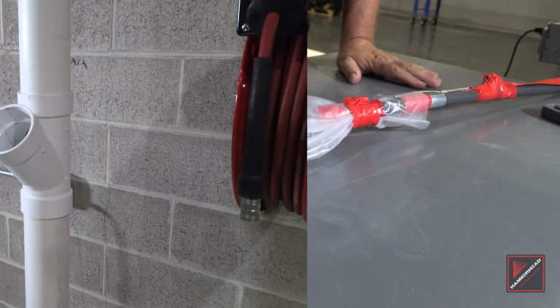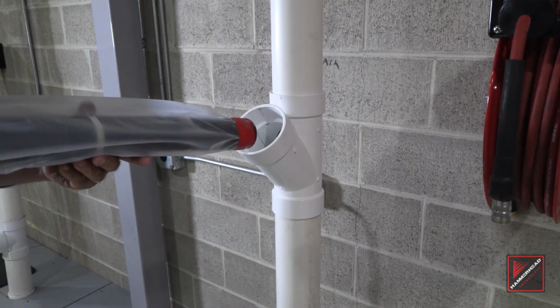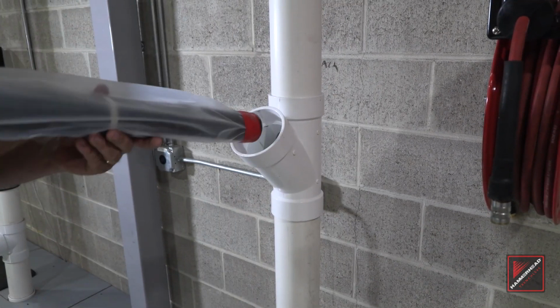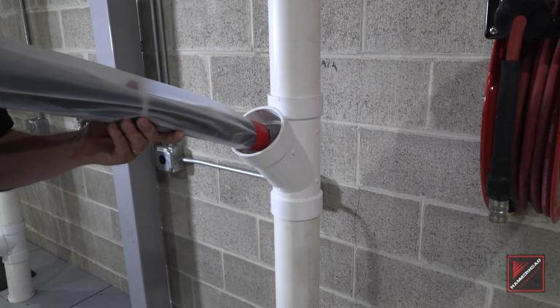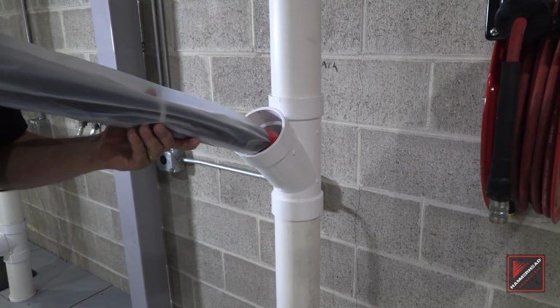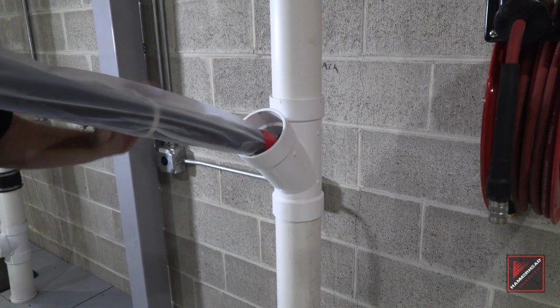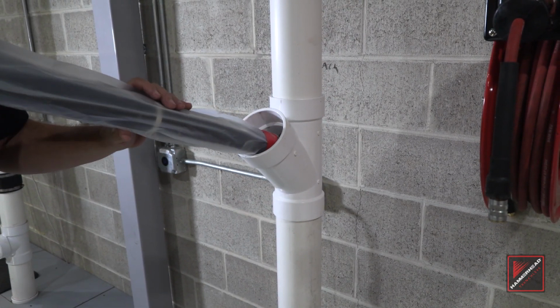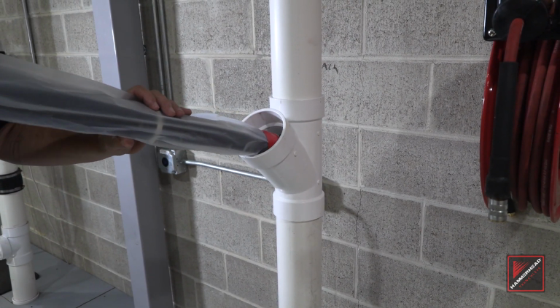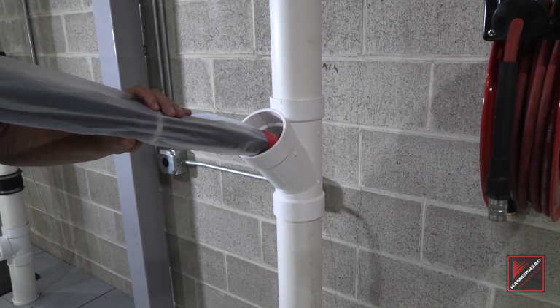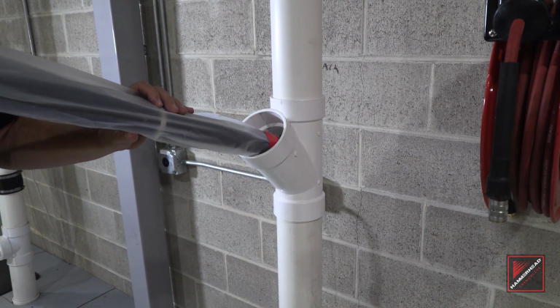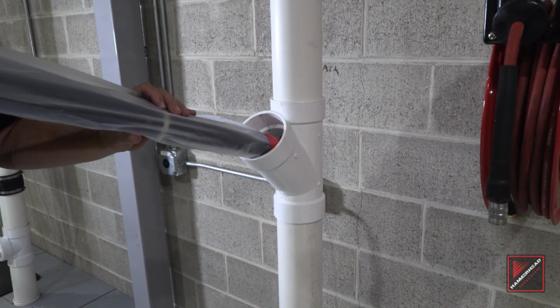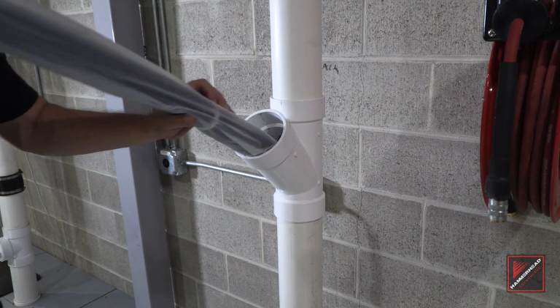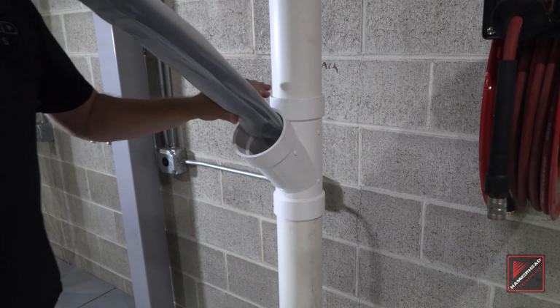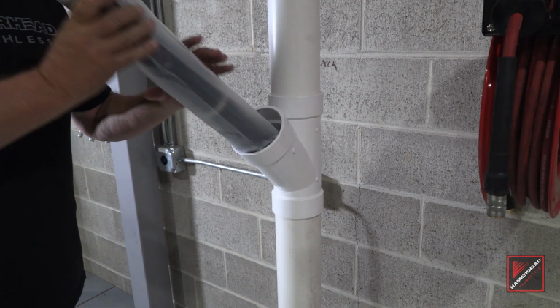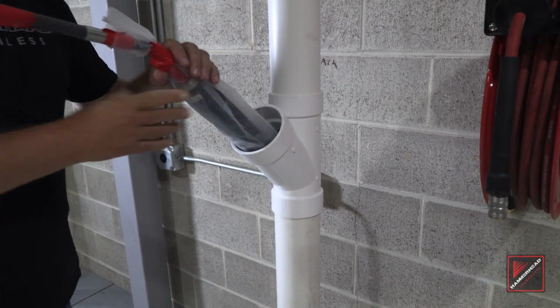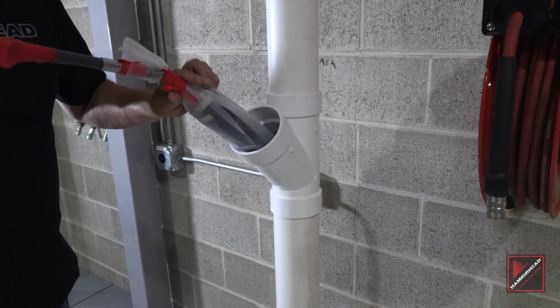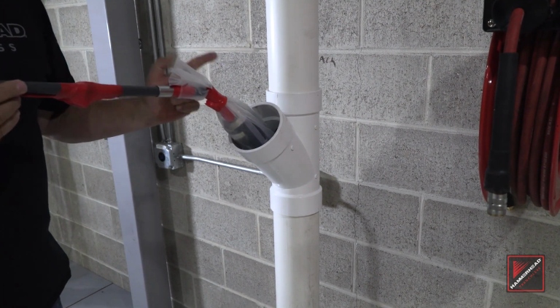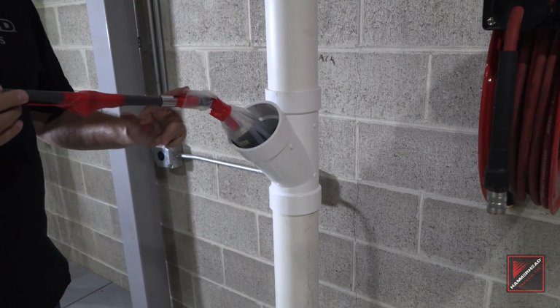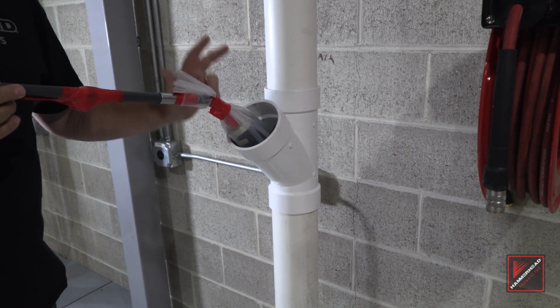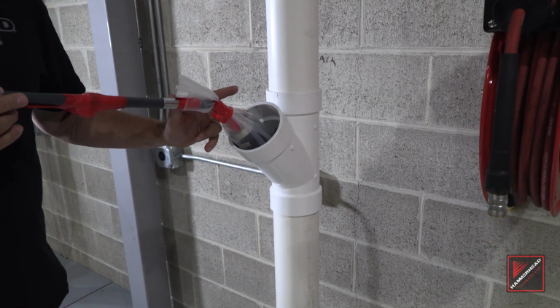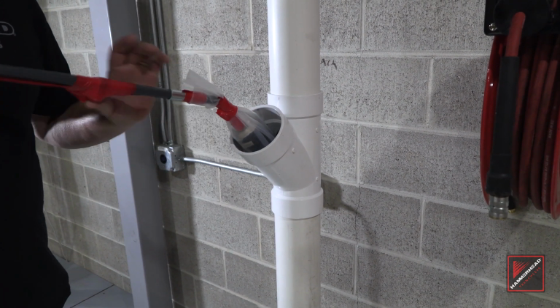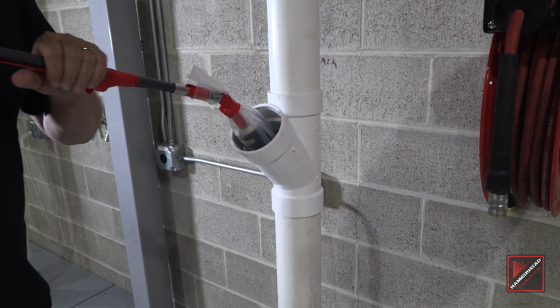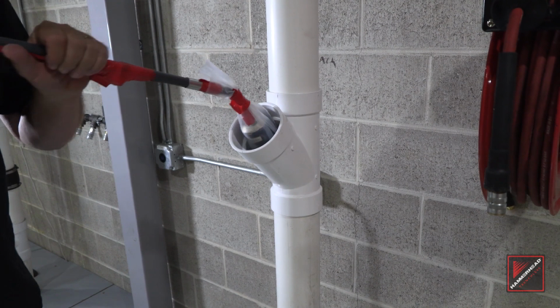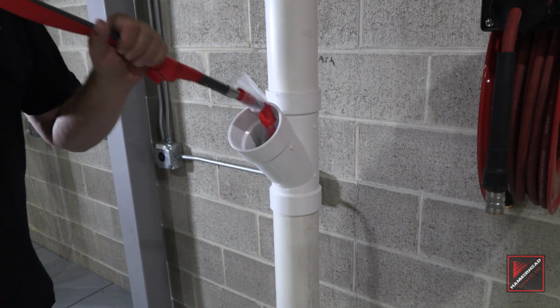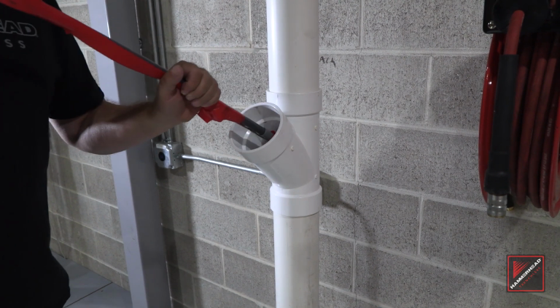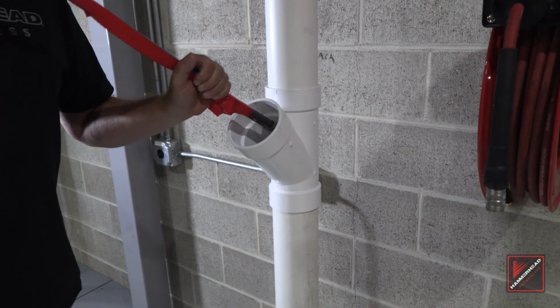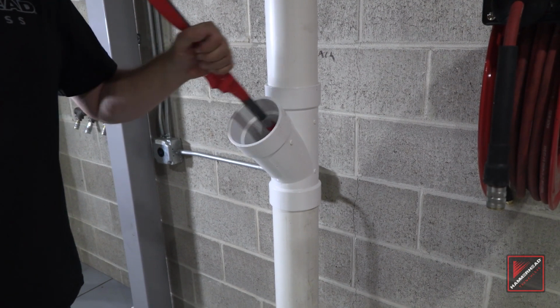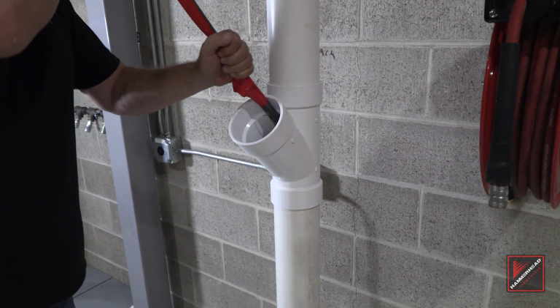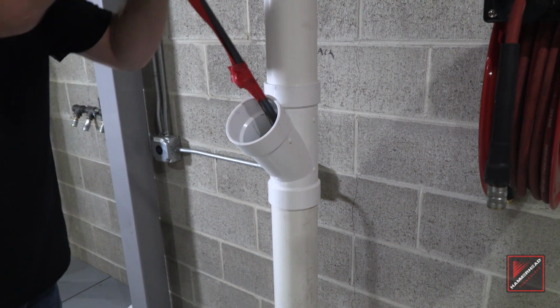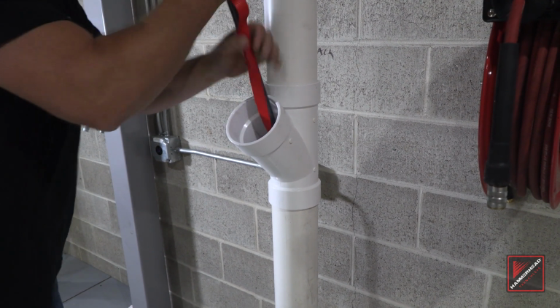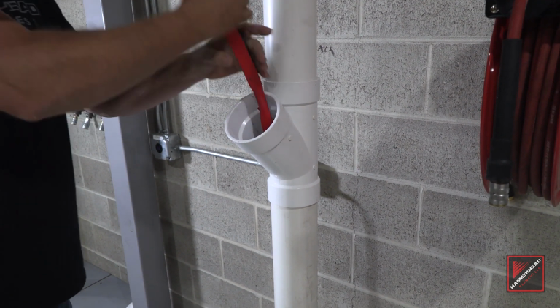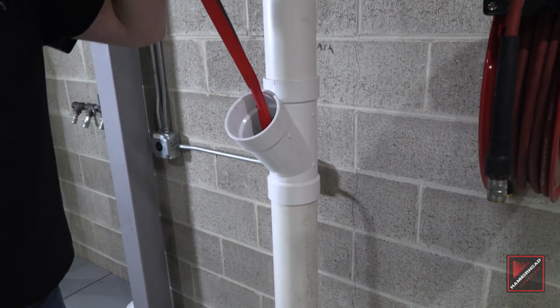Whether we're entering through a Y clean-out, going around a 45 or 90 degree elbow, the flex adapter relieves the strain from the packer, thus protecting the system and helping negotiate through our elbows.